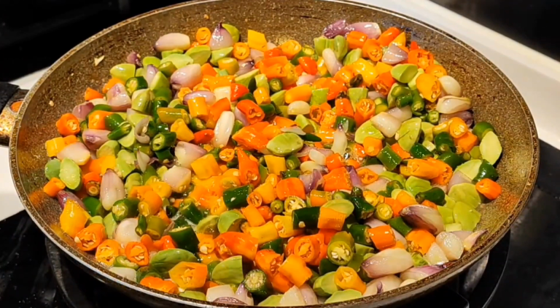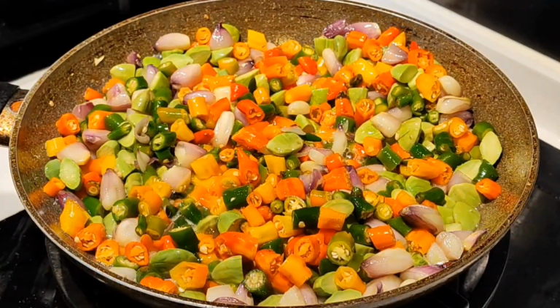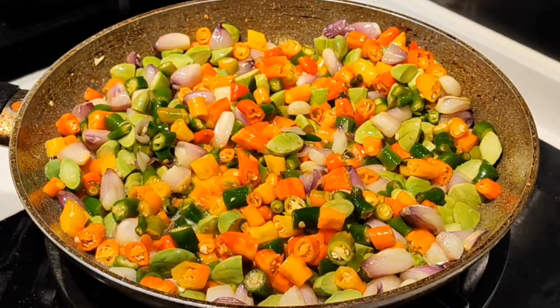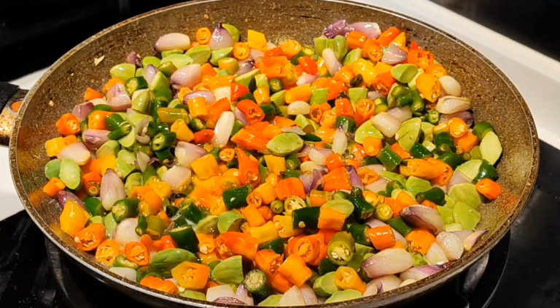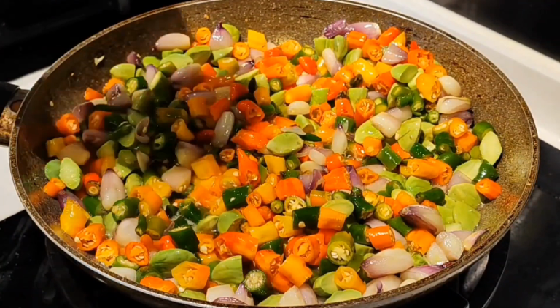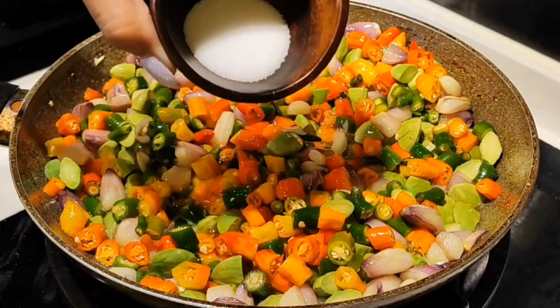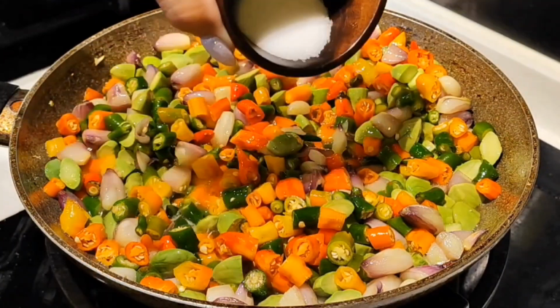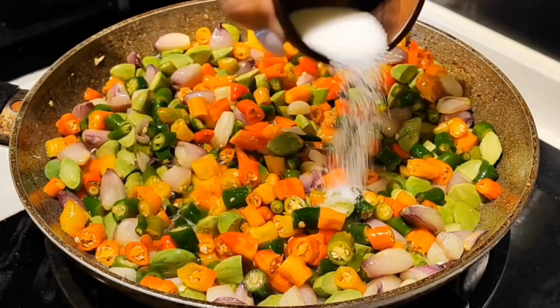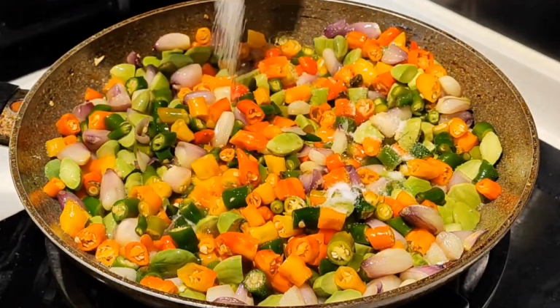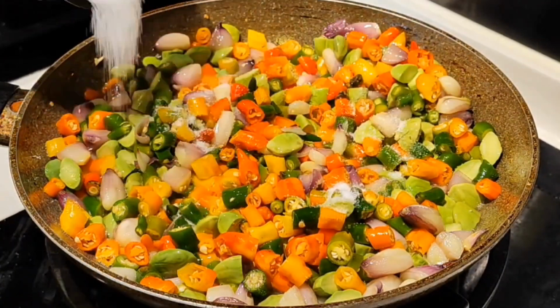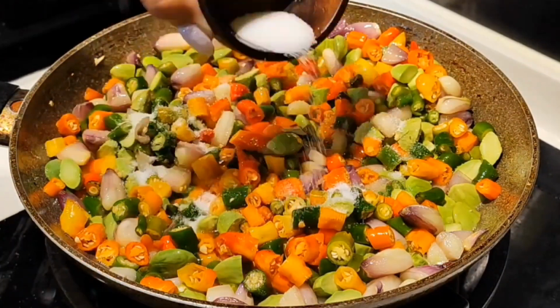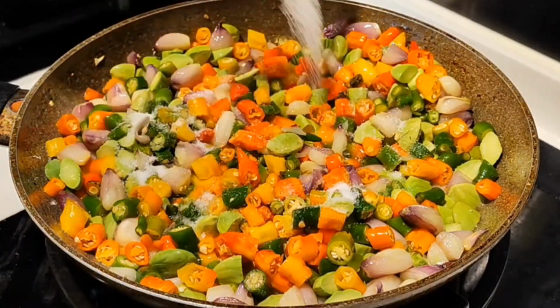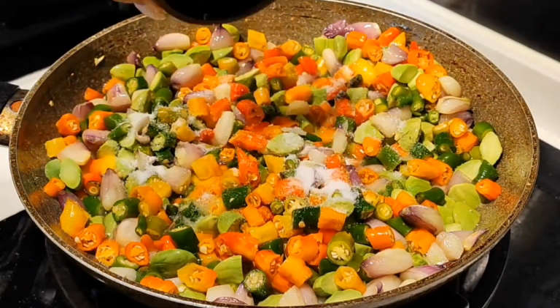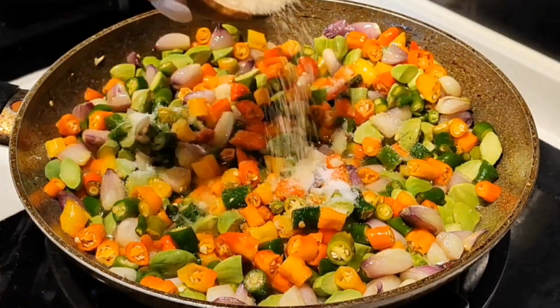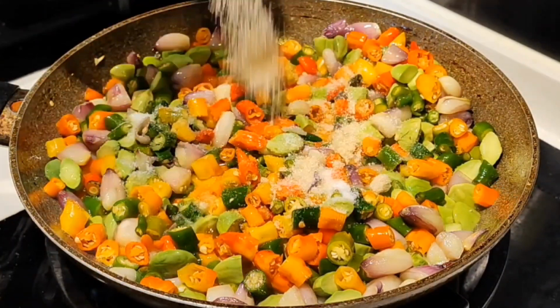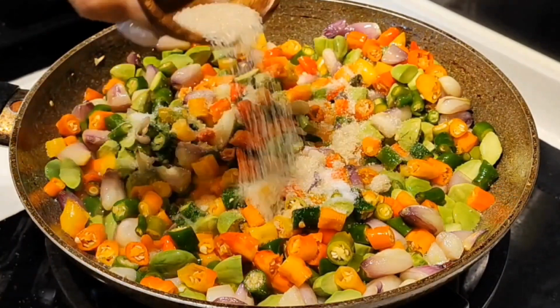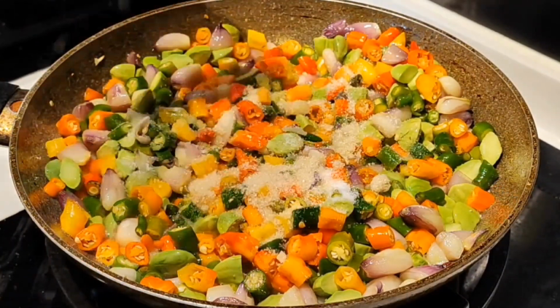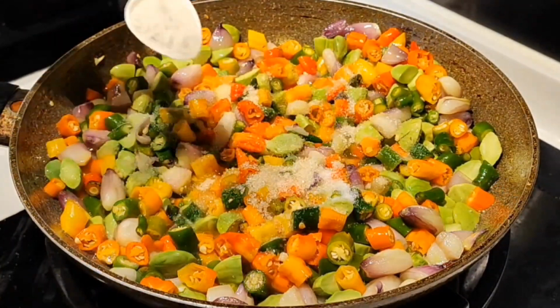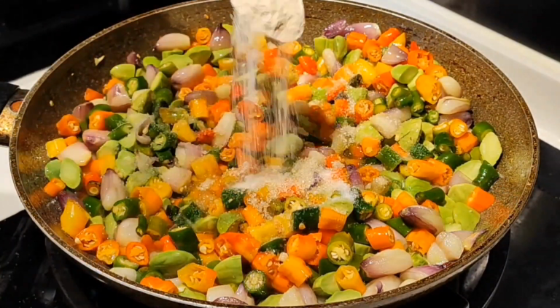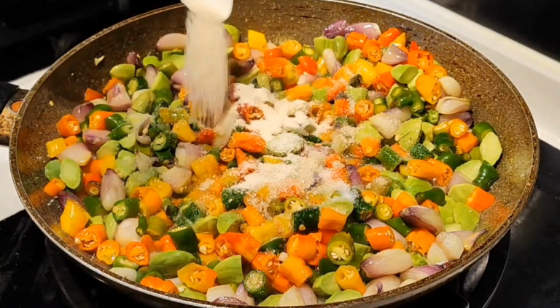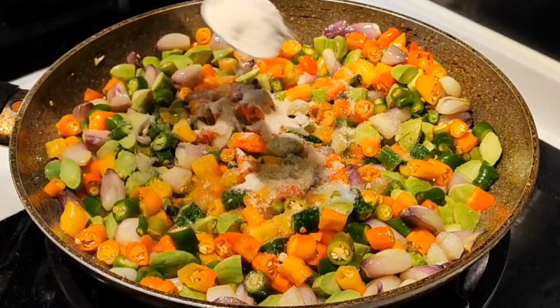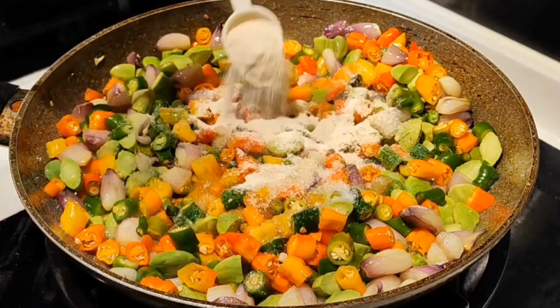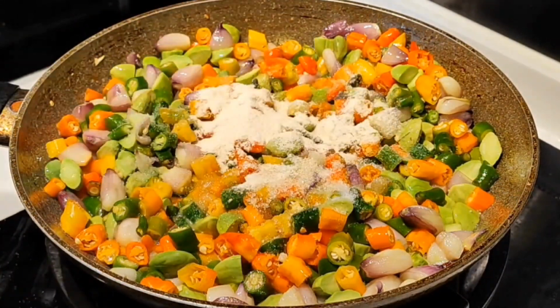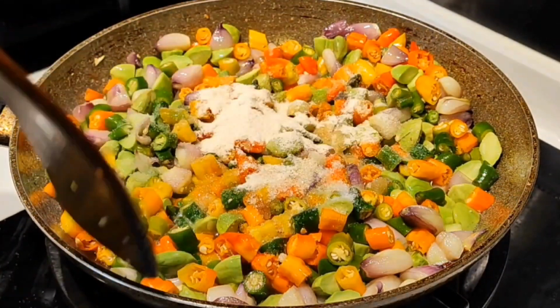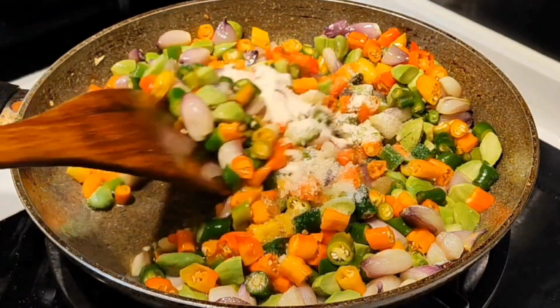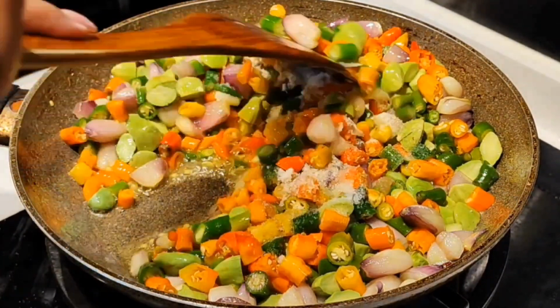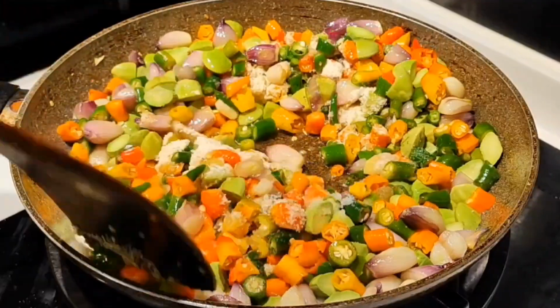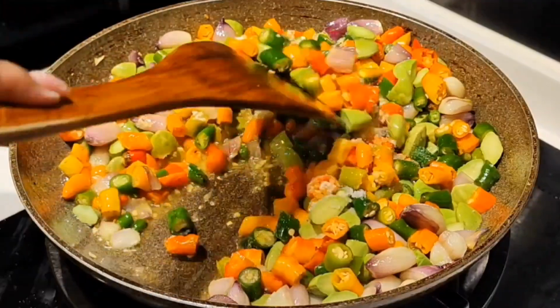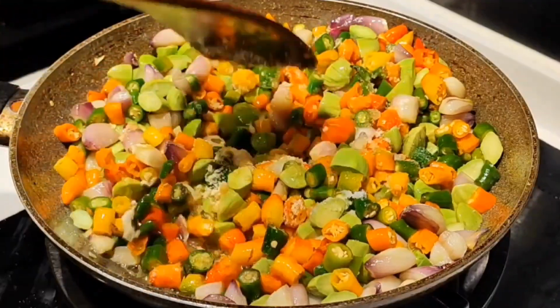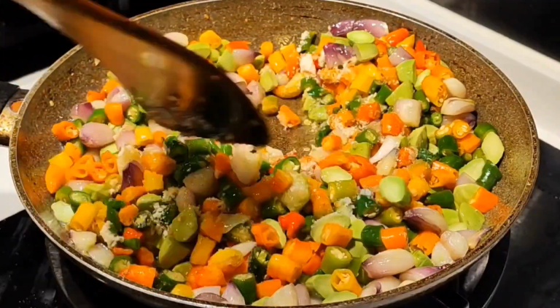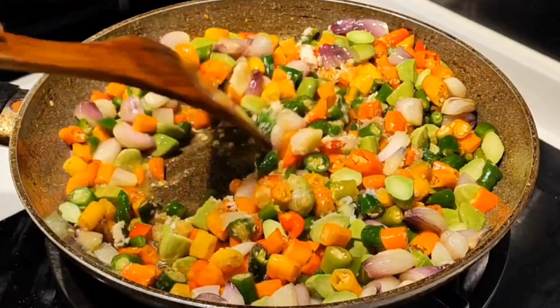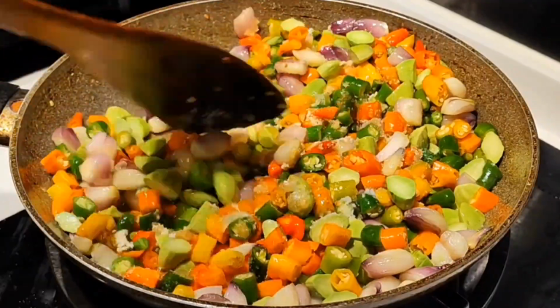Kalau sudah layu, masukkan garam secukup rasa, gula pasir, dan kaldu jamur. Aduk merata.